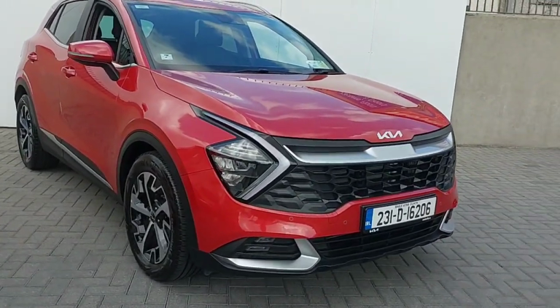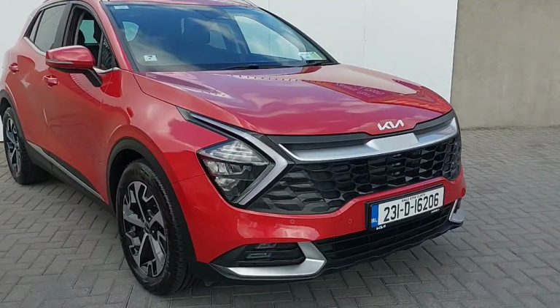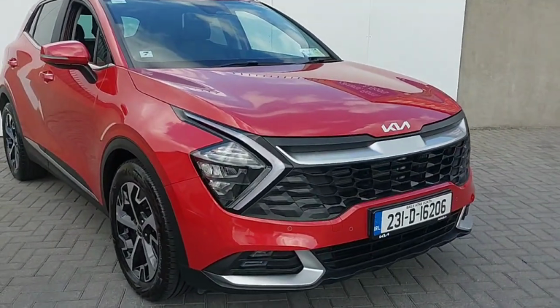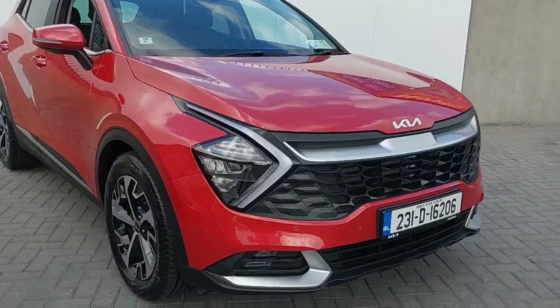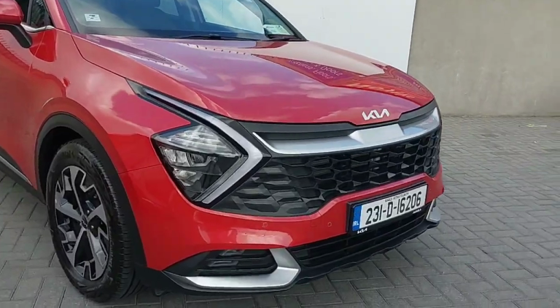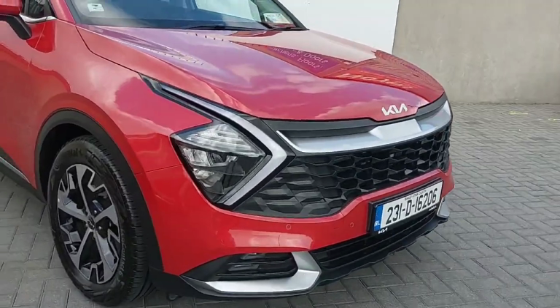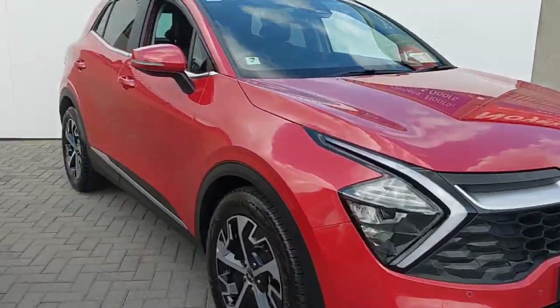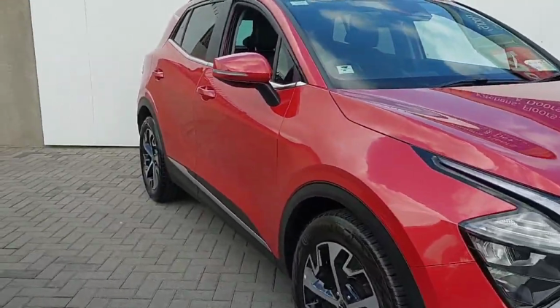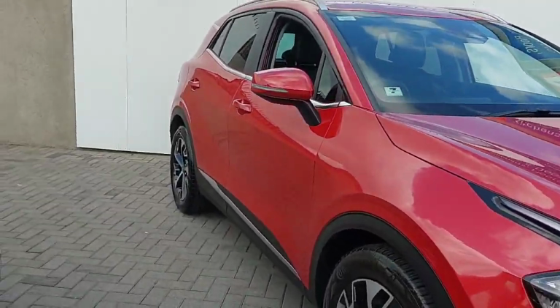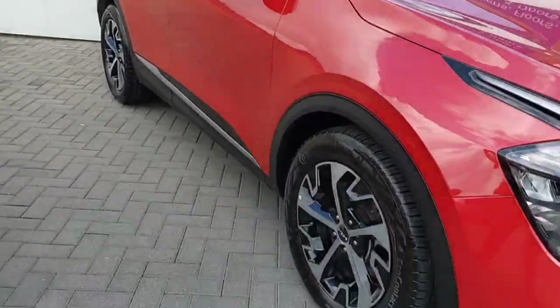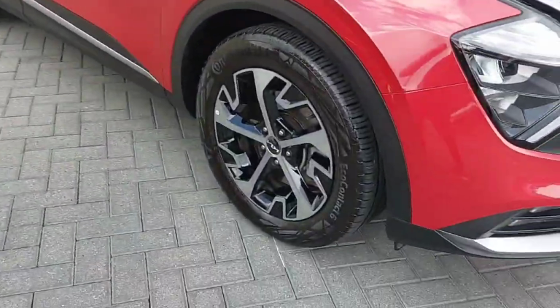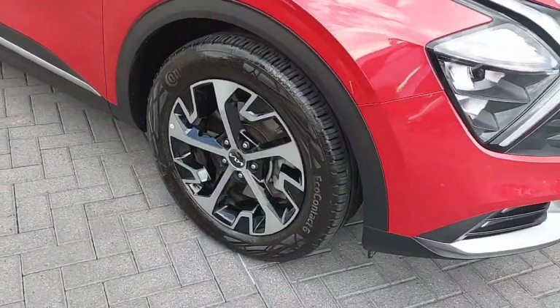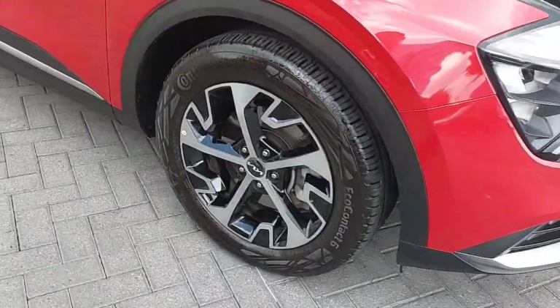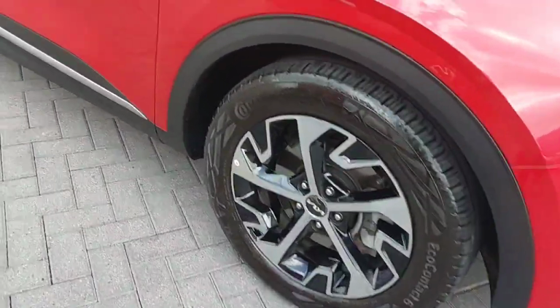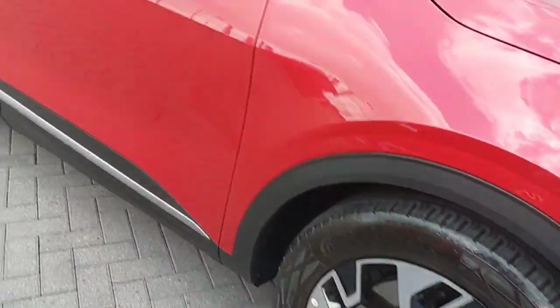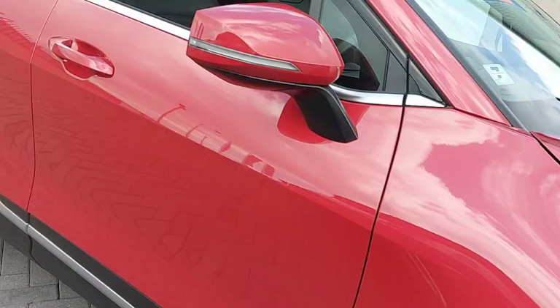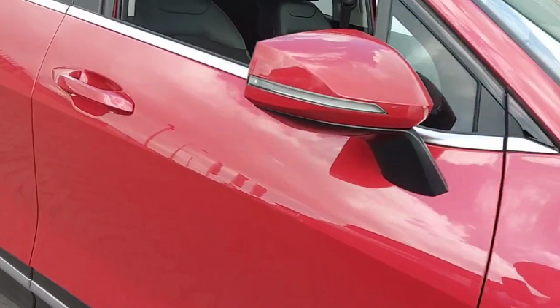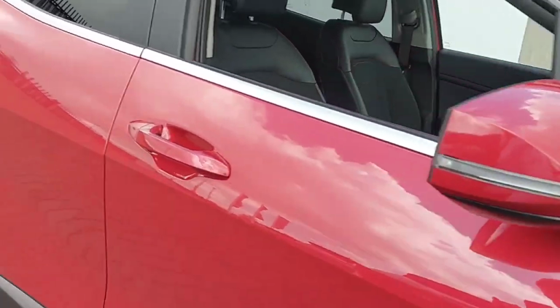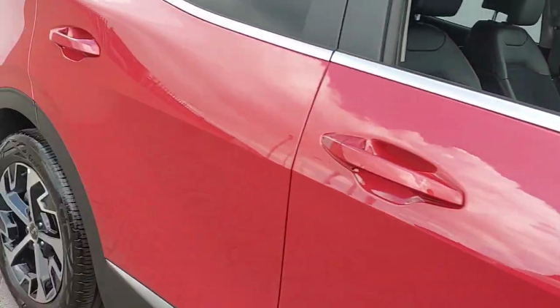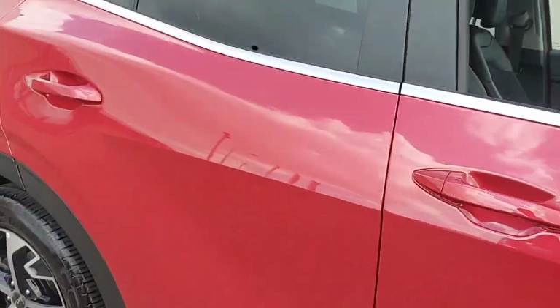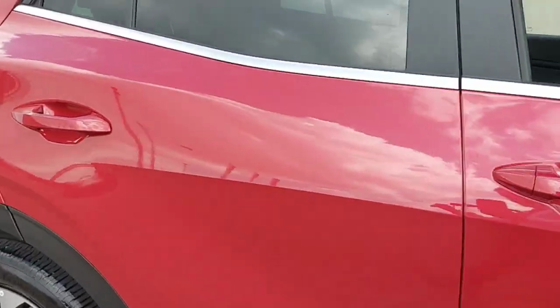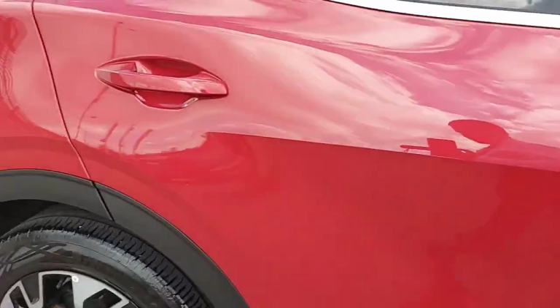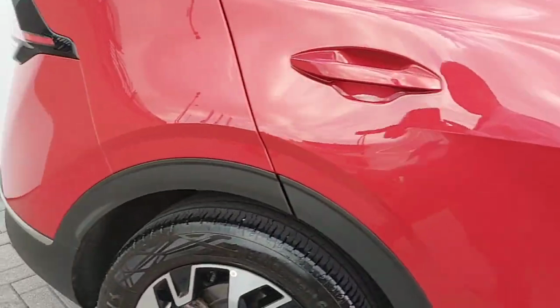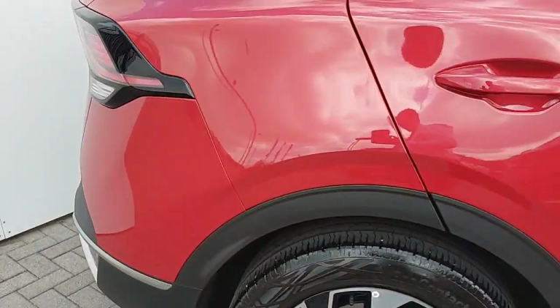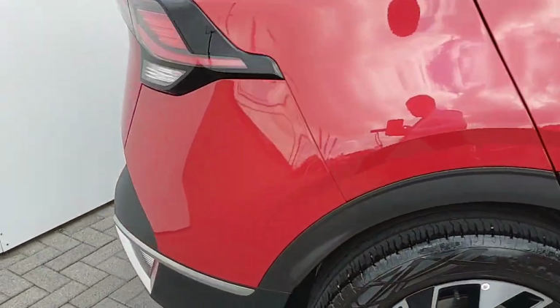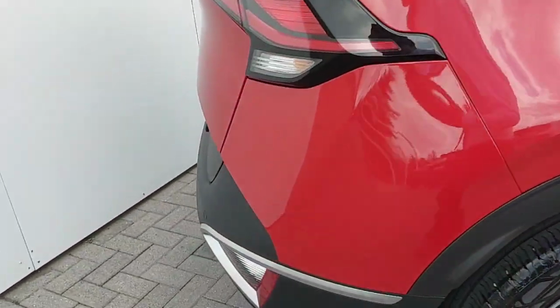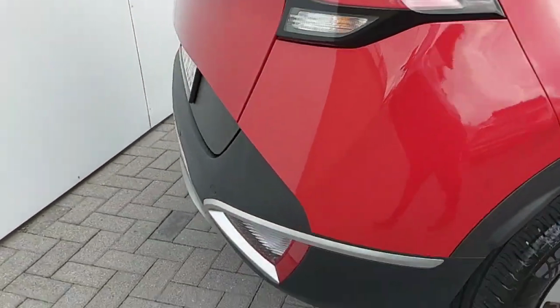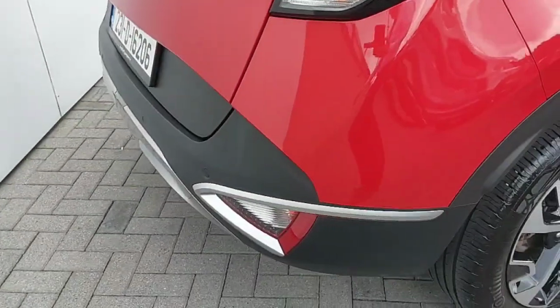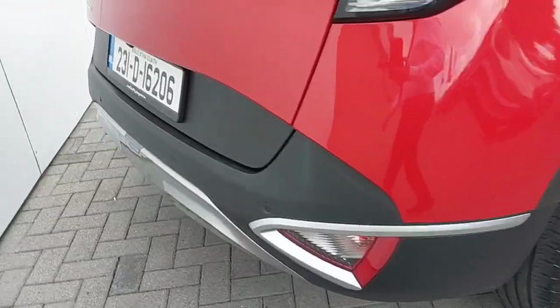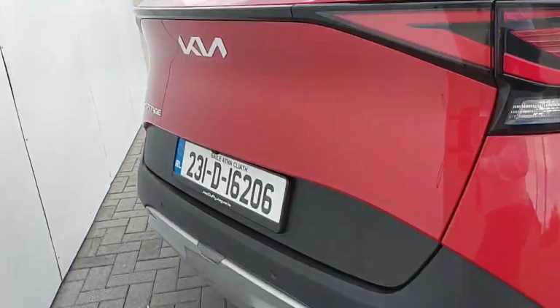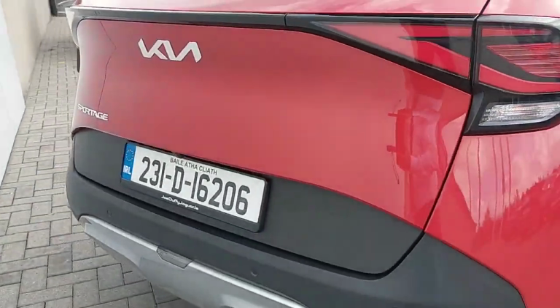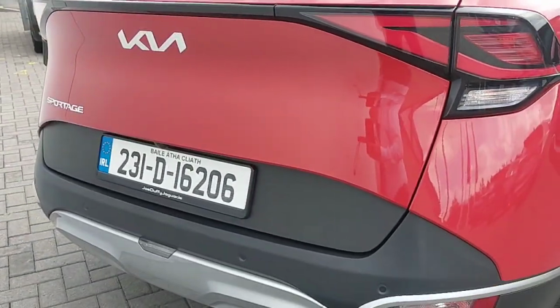This car comes with chrome detailing across the front grille and the side windows, 18-inch alloy wheels. The car comes finished in a lovely red metallic paint, as well as front and back parking sensors and a reversing camera.